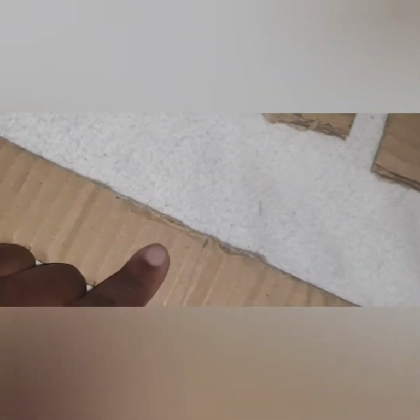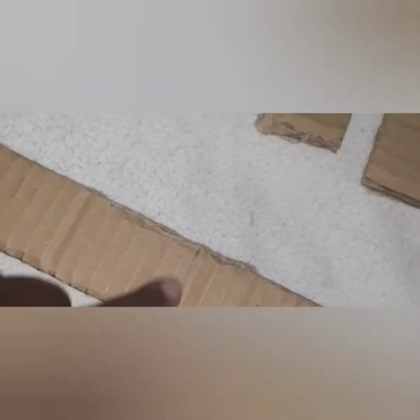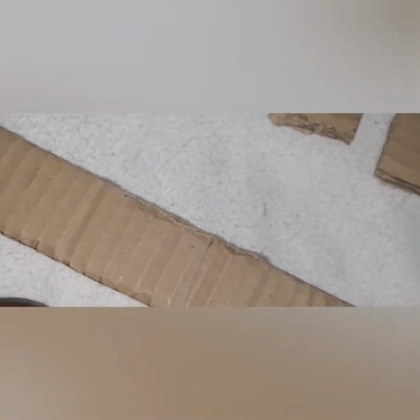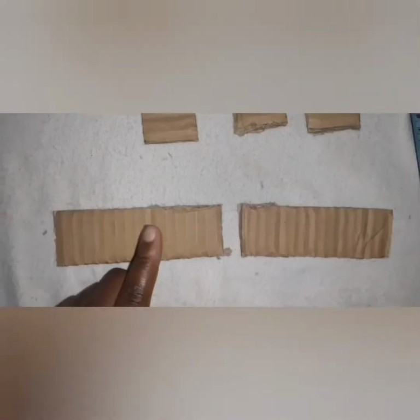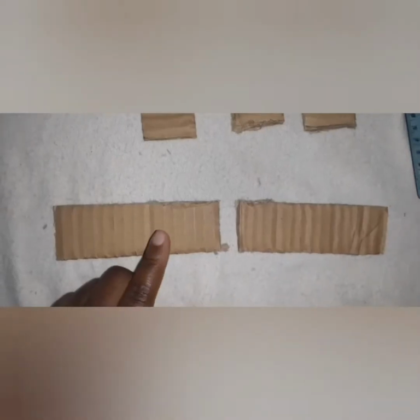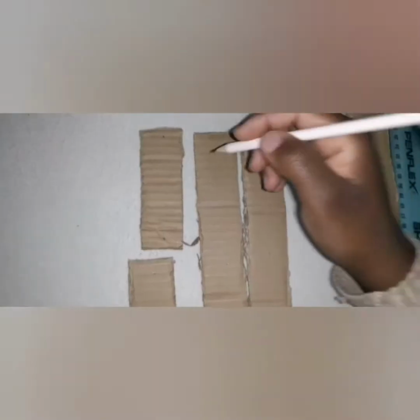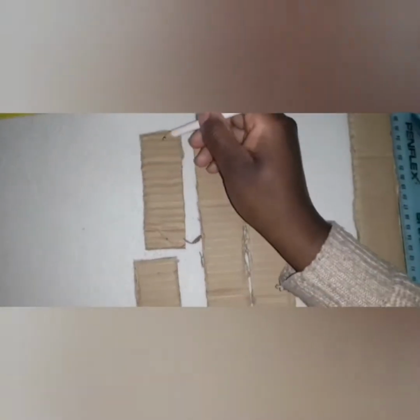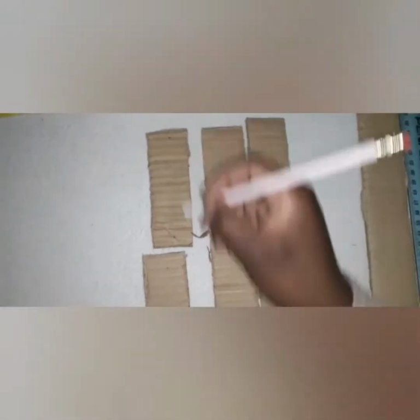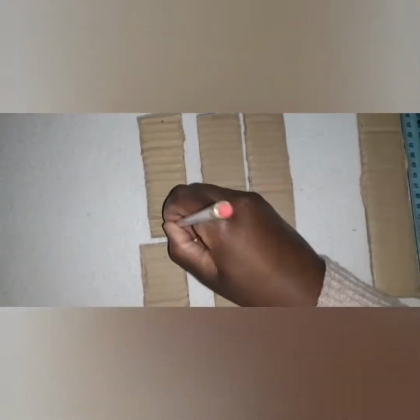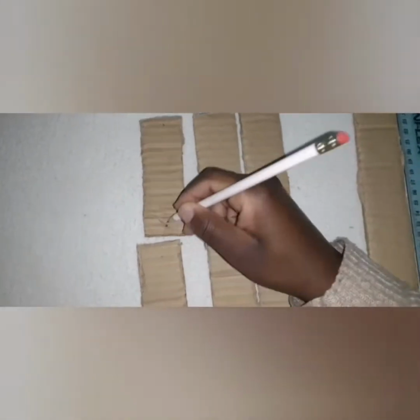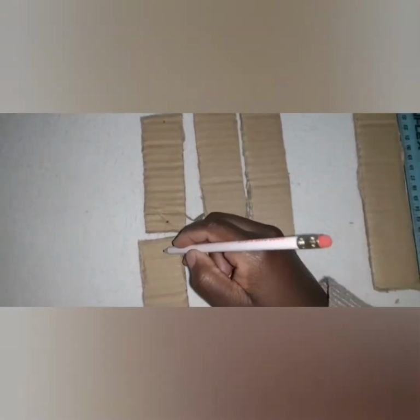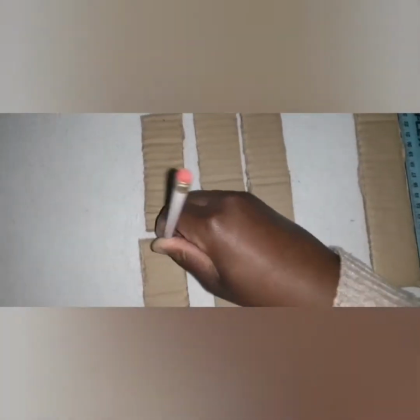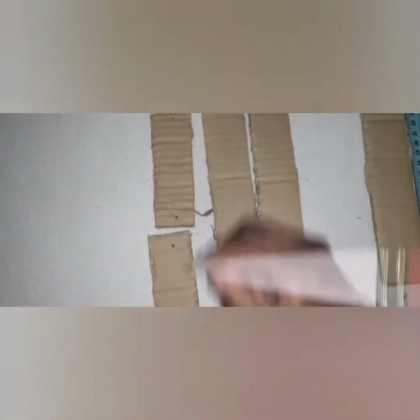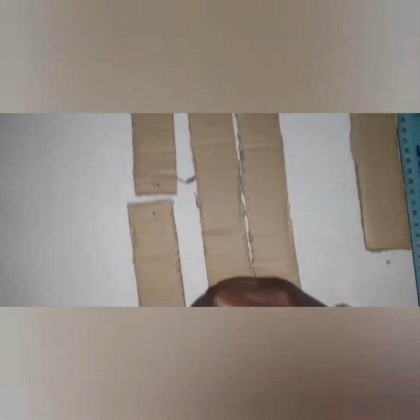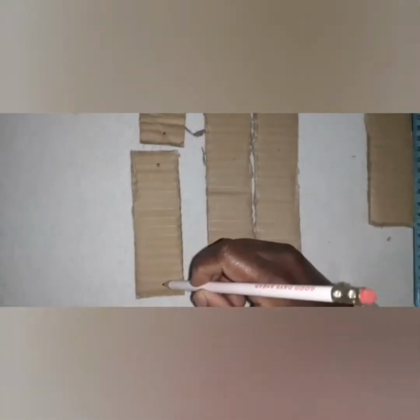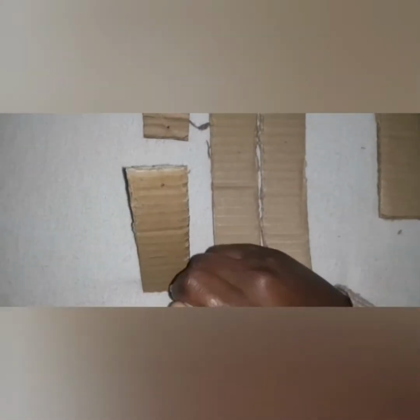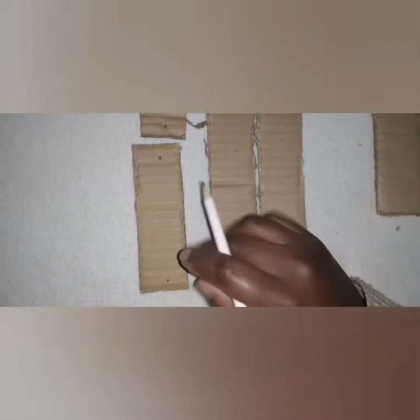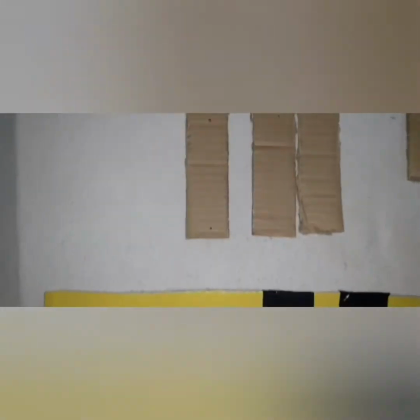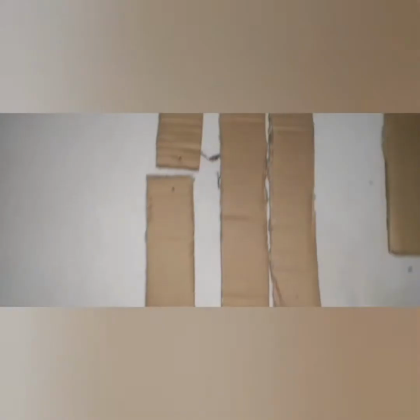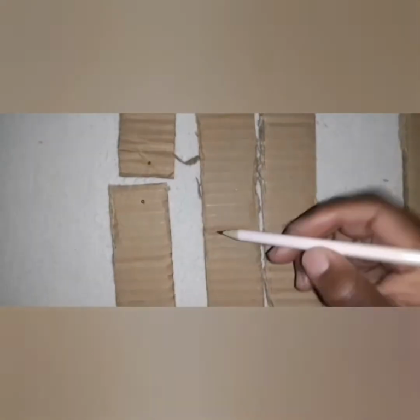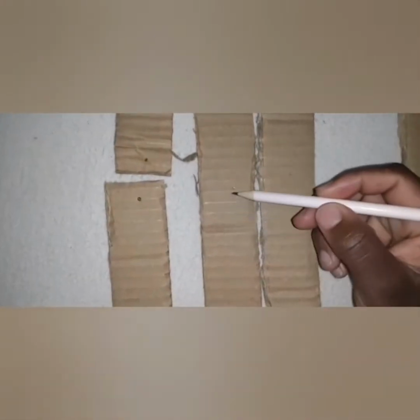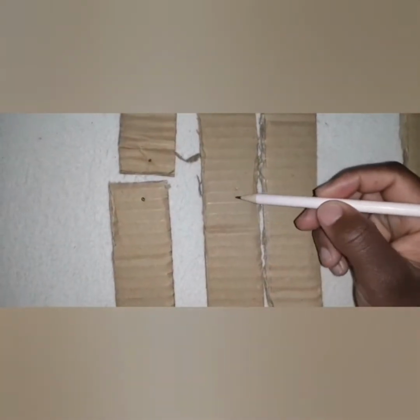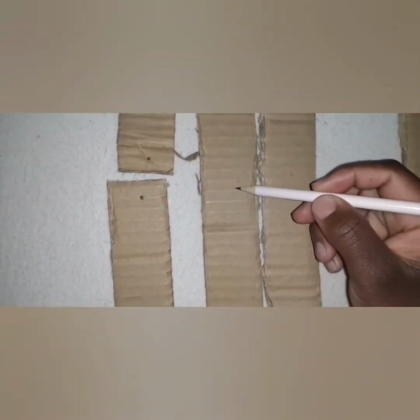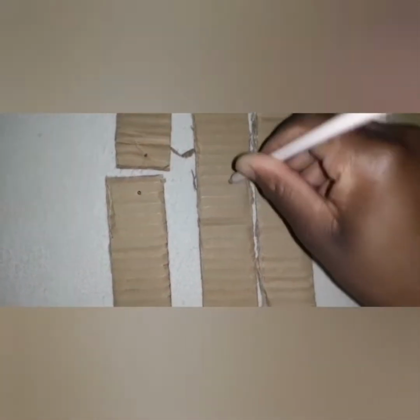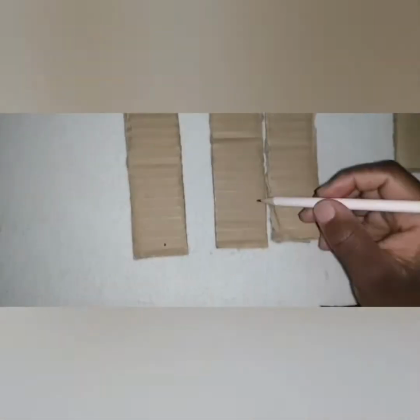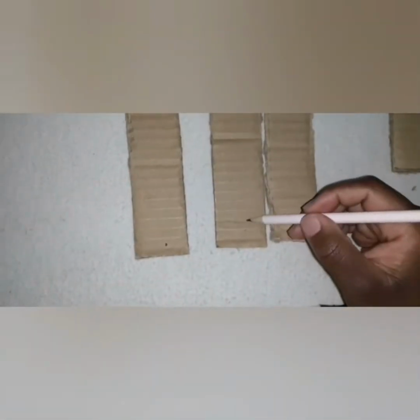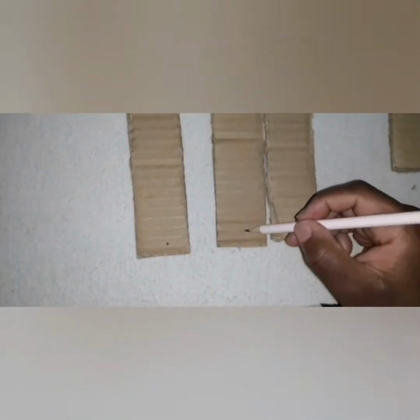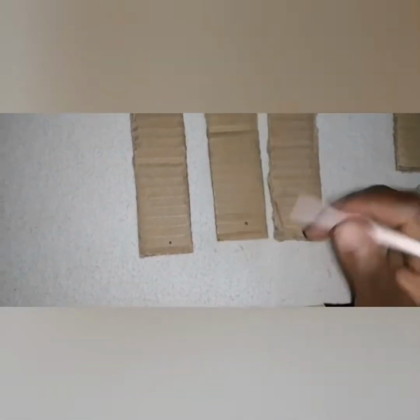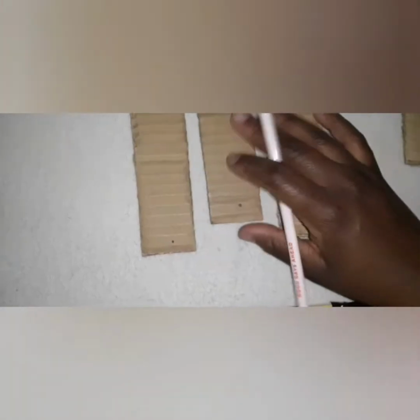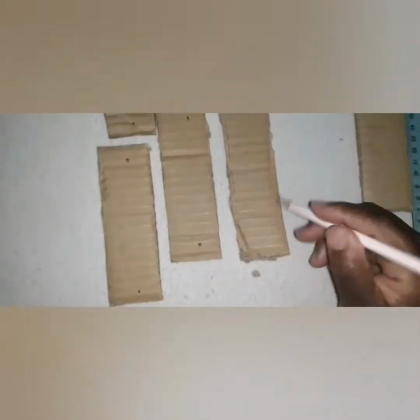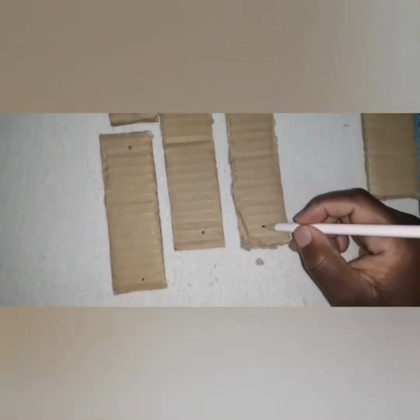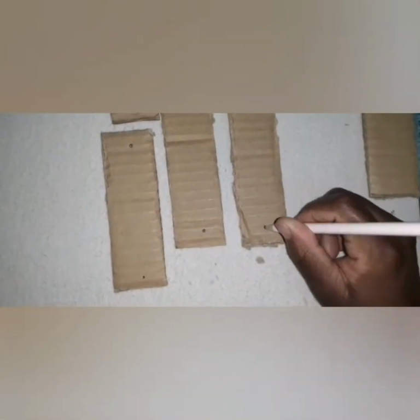Take one piece and divide it into two equal parts. Thereafter, poke holes into three pieces of cardboard and leave one unpoked. When poking, don't poke towards the edges of the cardboard.